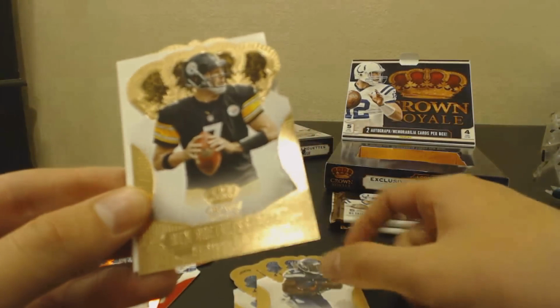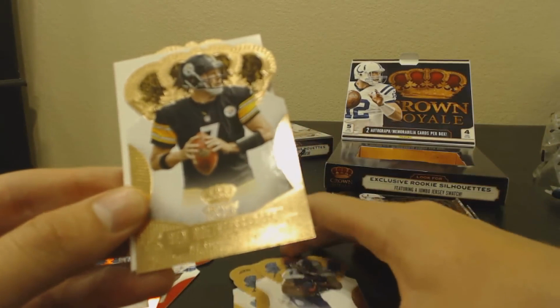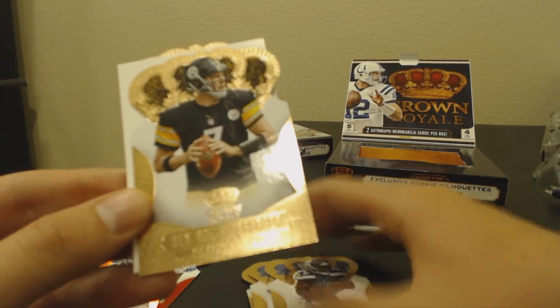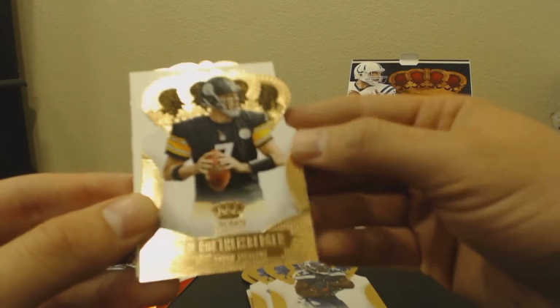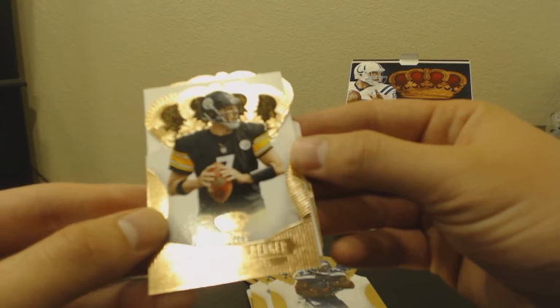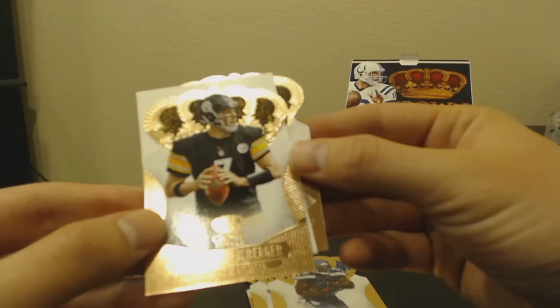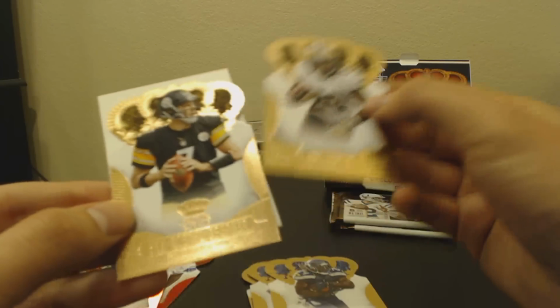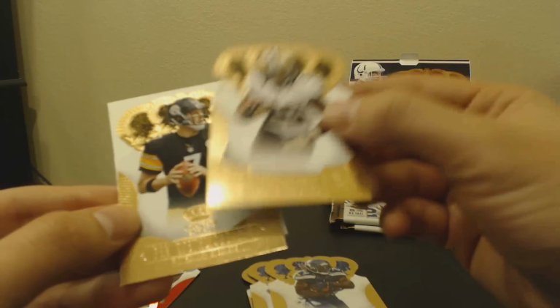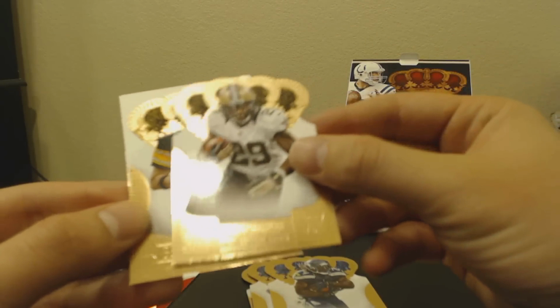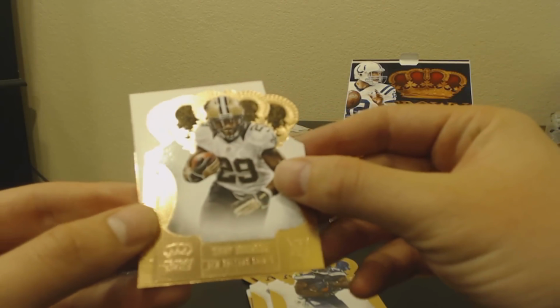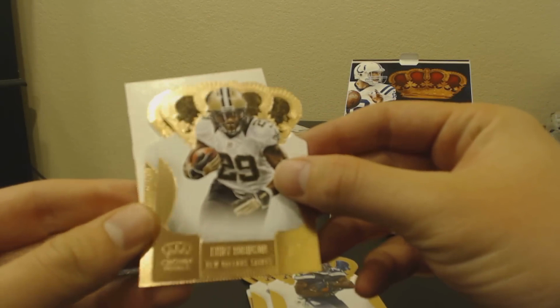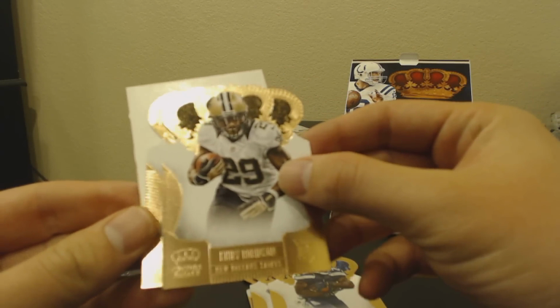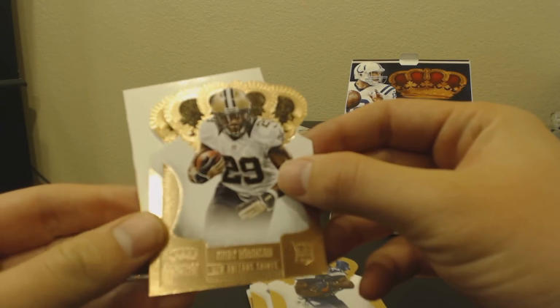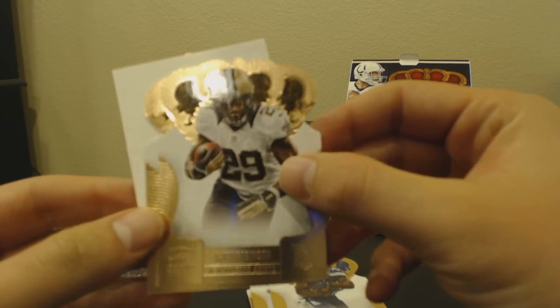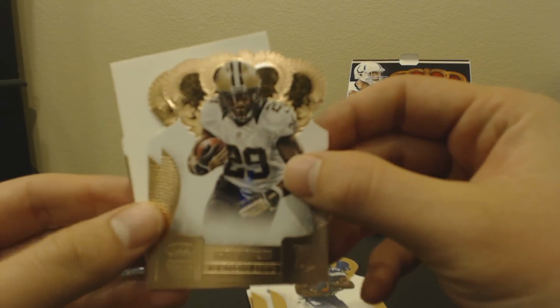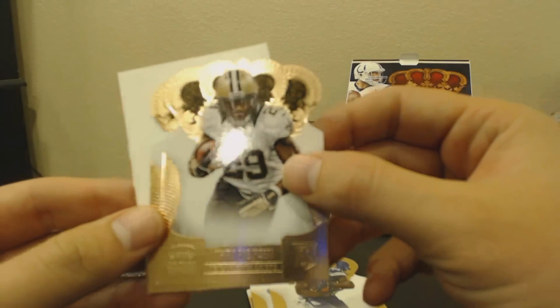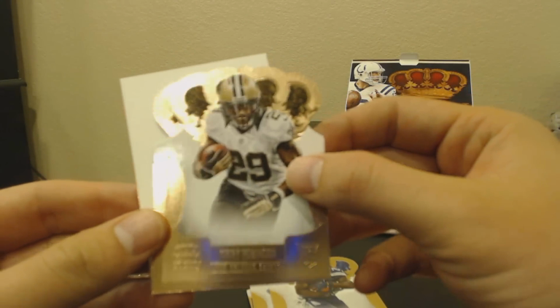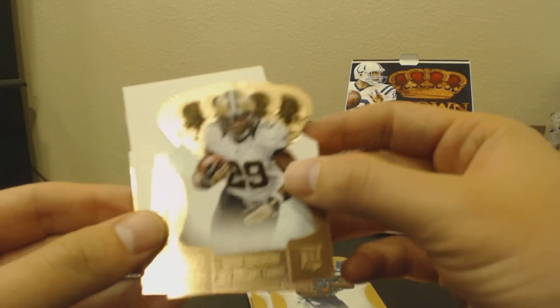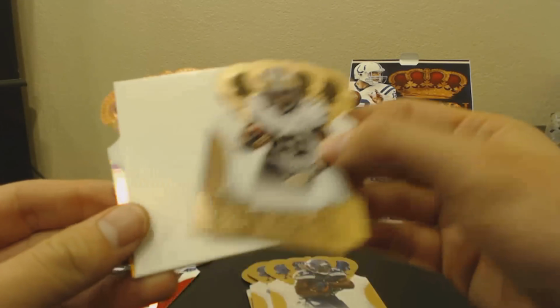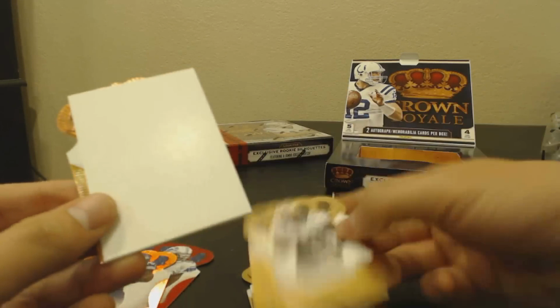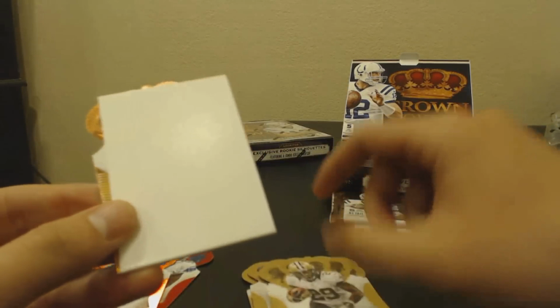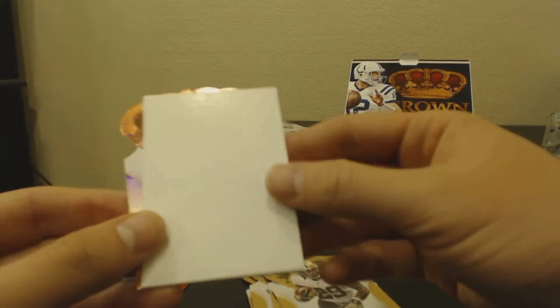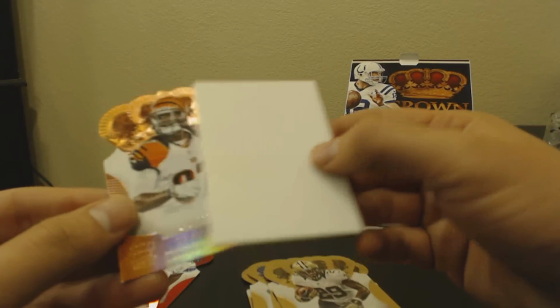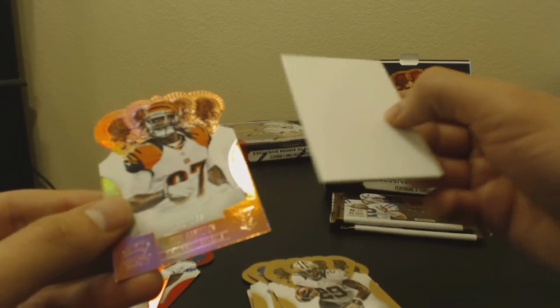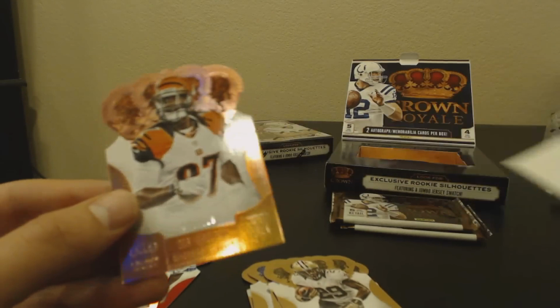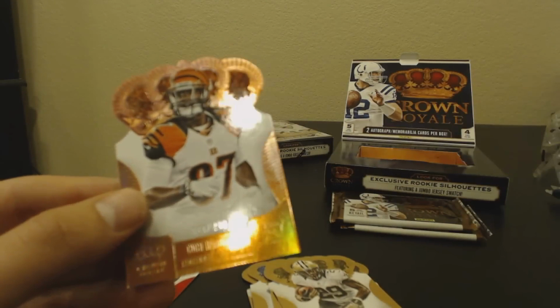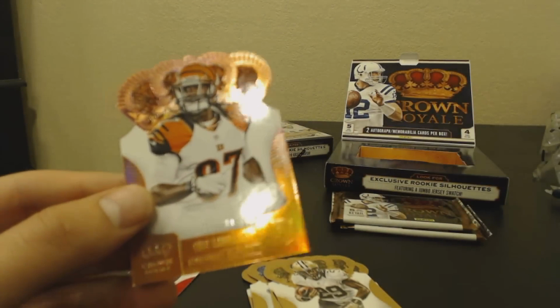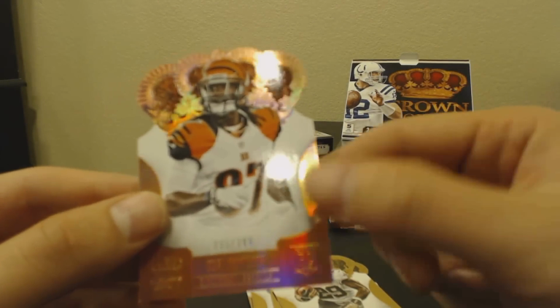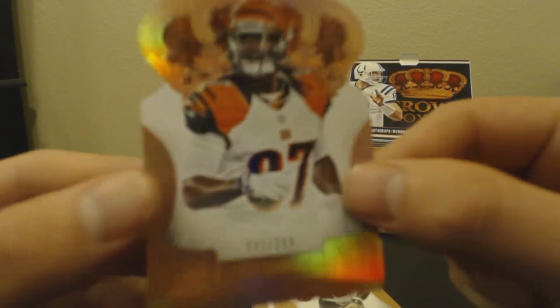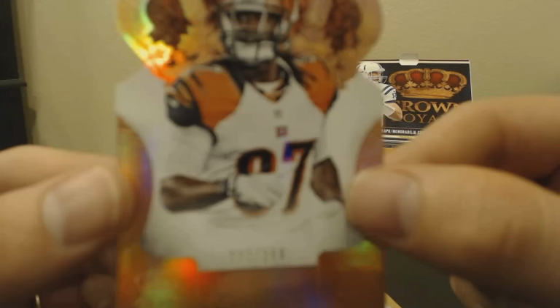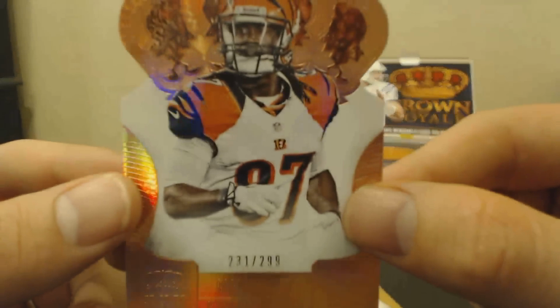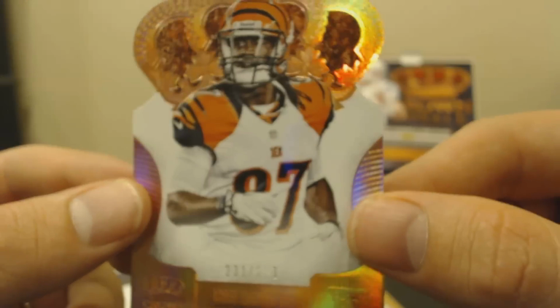Ben Roethlisberger, a Curie Robinson rookie card, and a refractor Coby Hamilton out of 299.